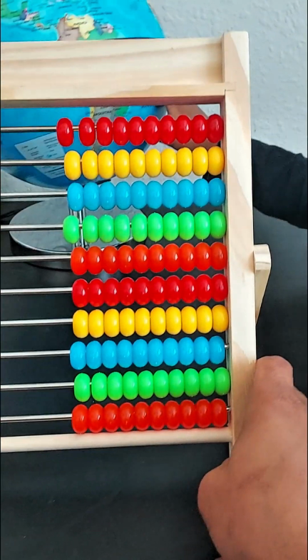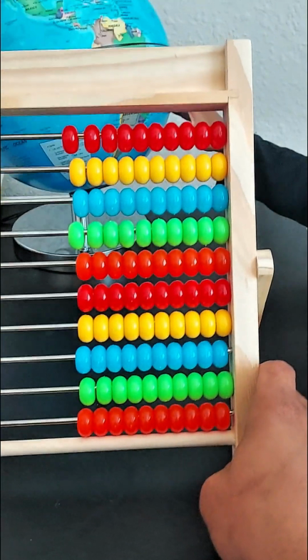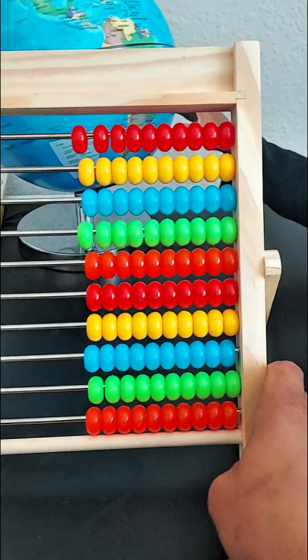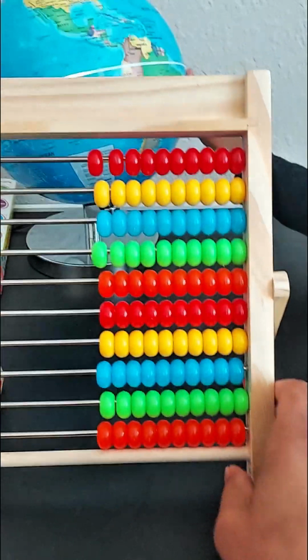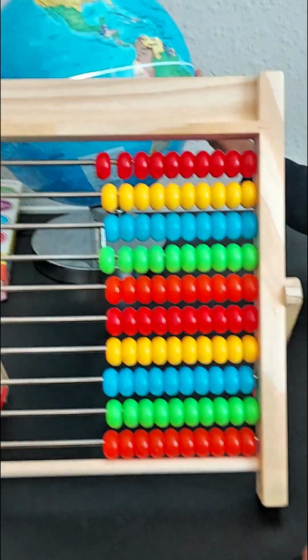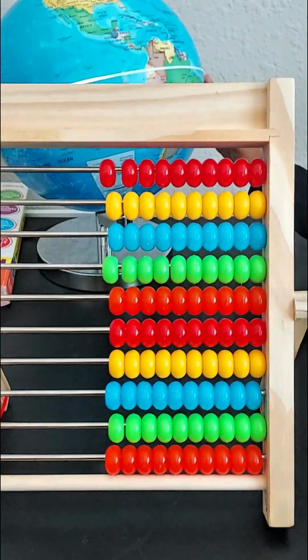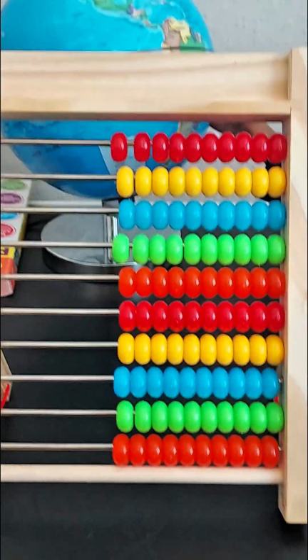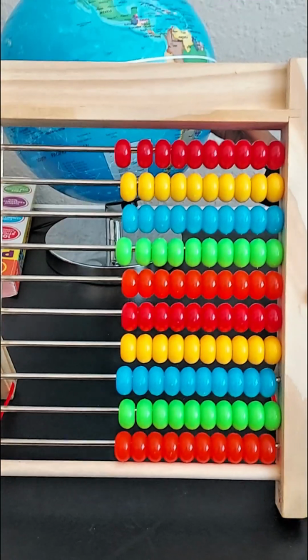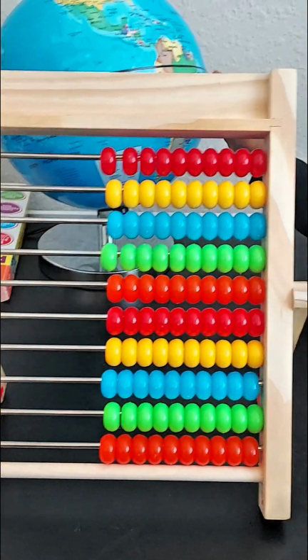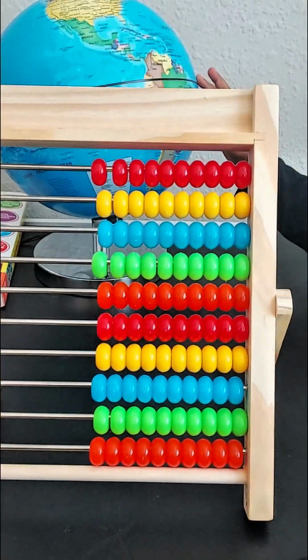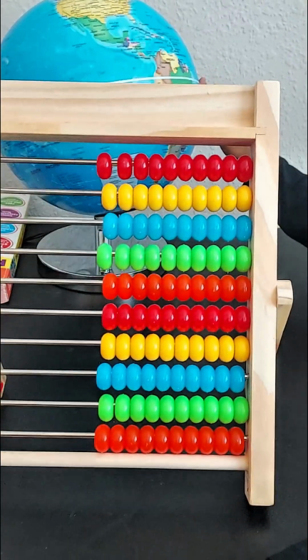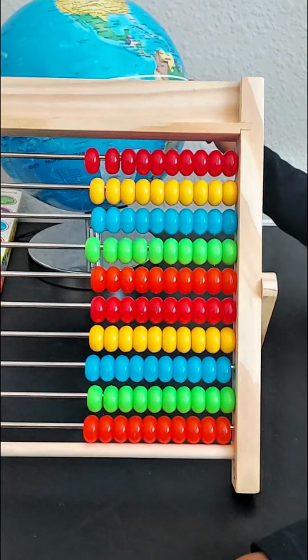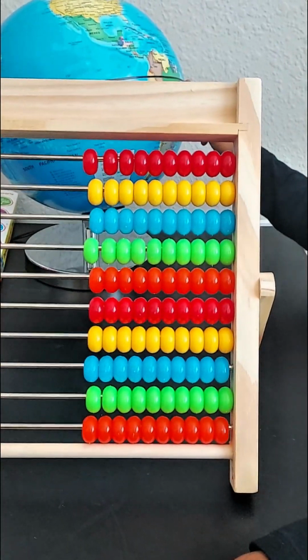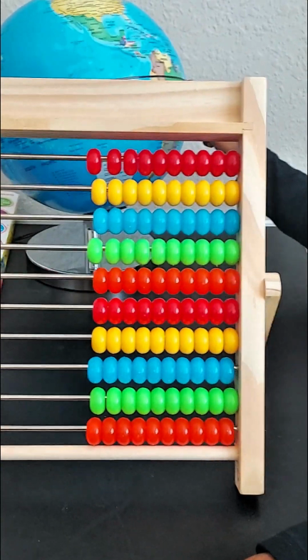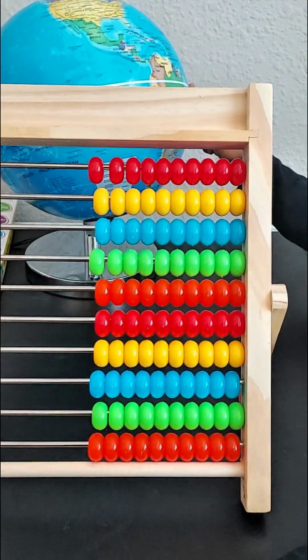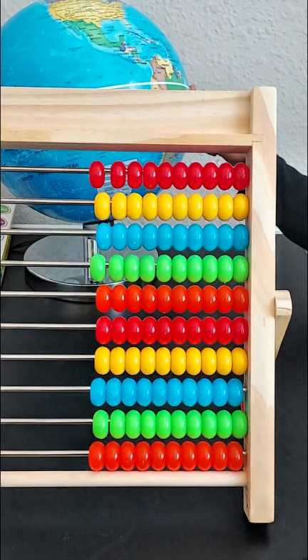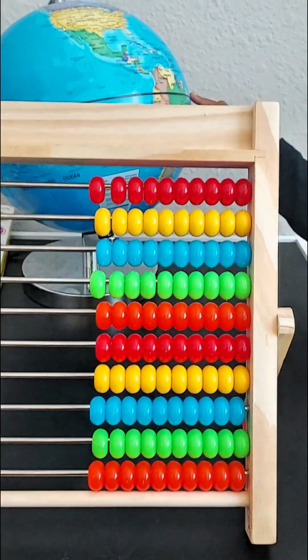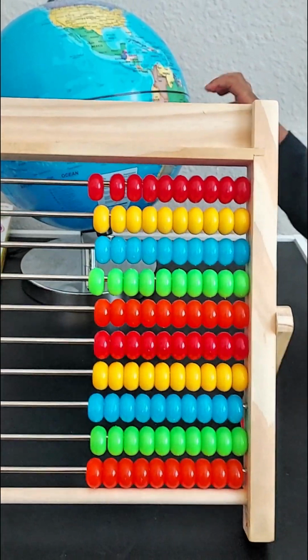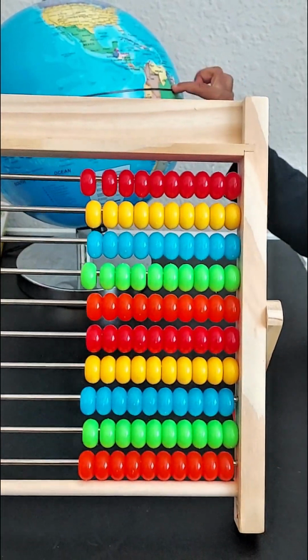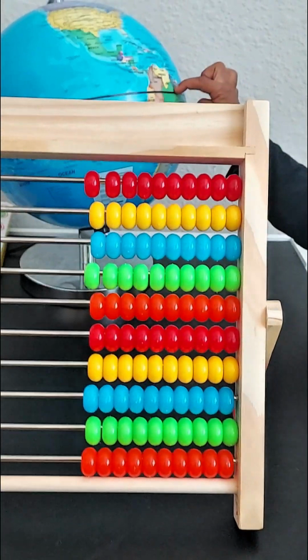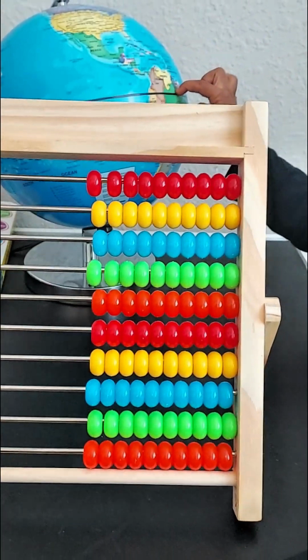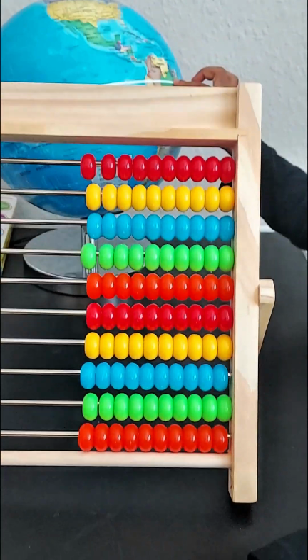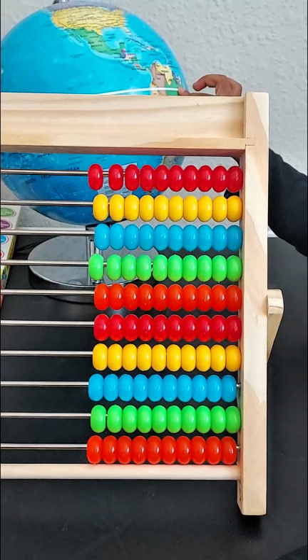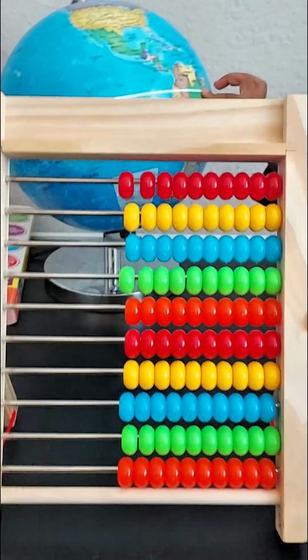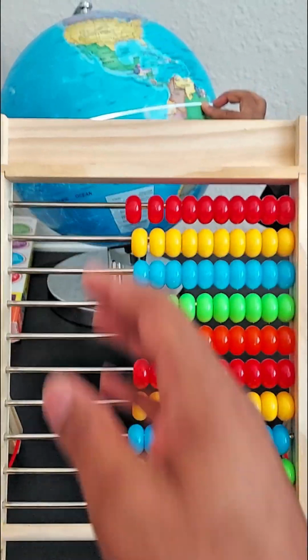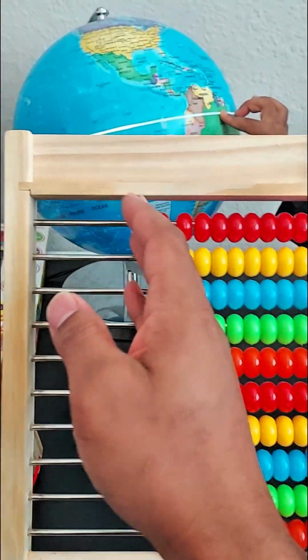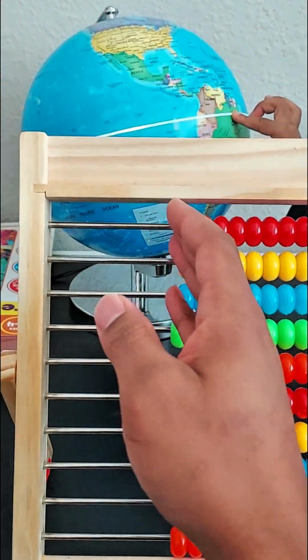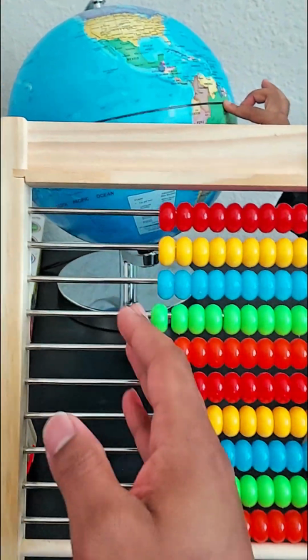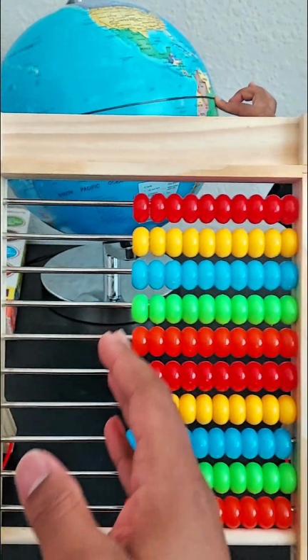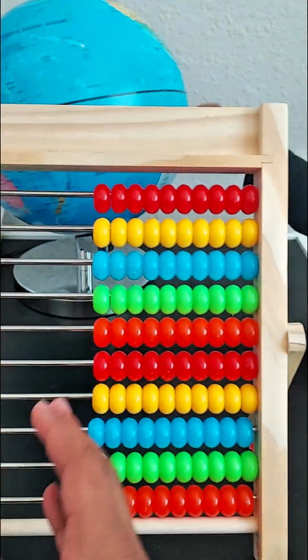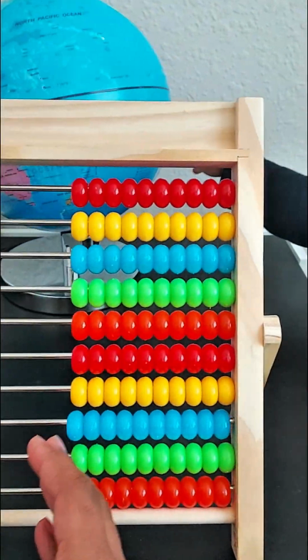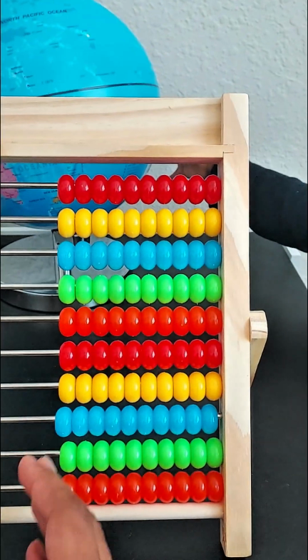An abacus is used to help people count, add, subtract, and multiply. This abacus is pretty cool.